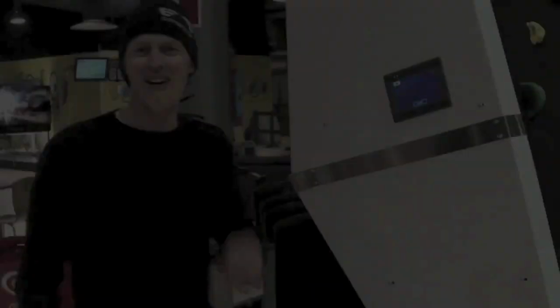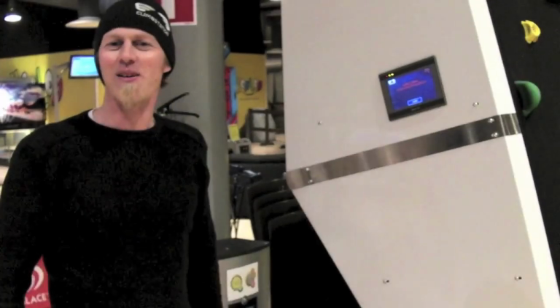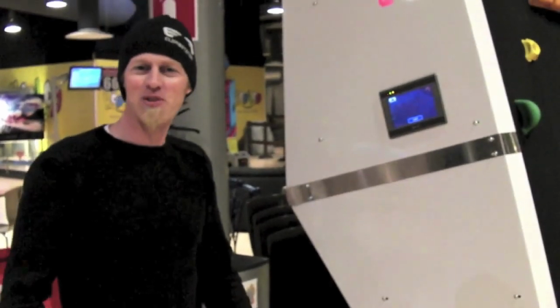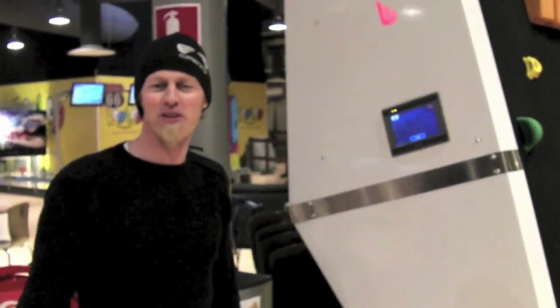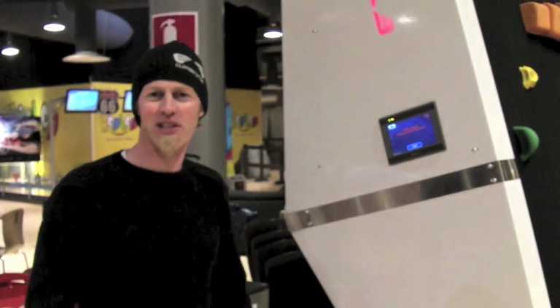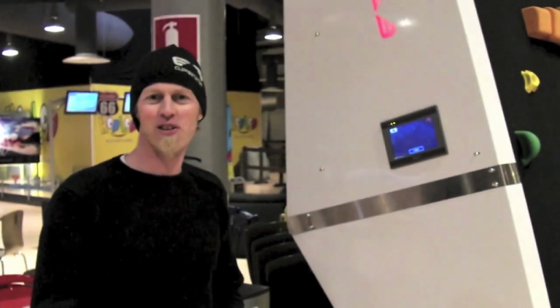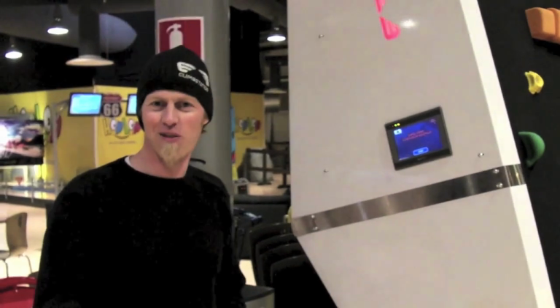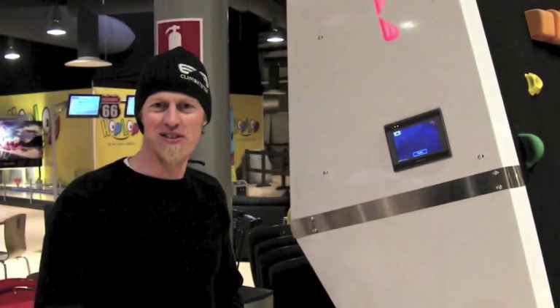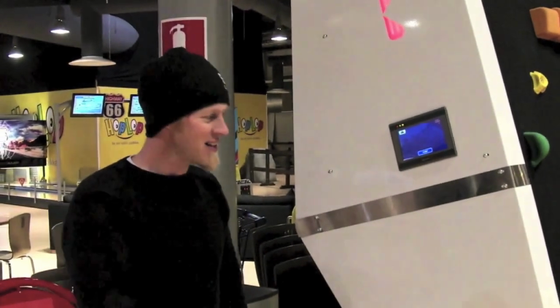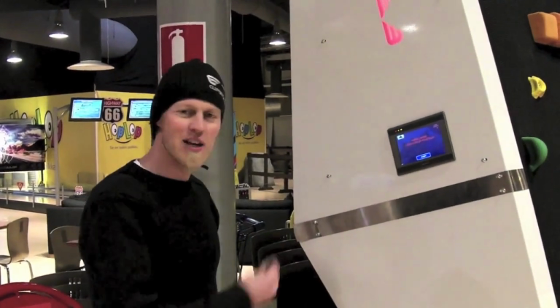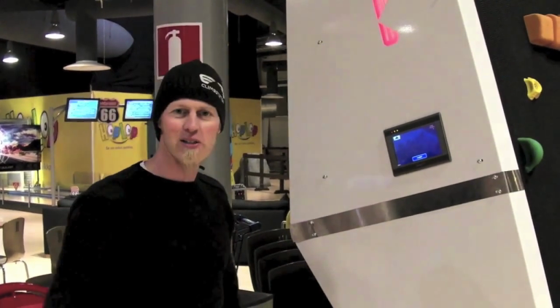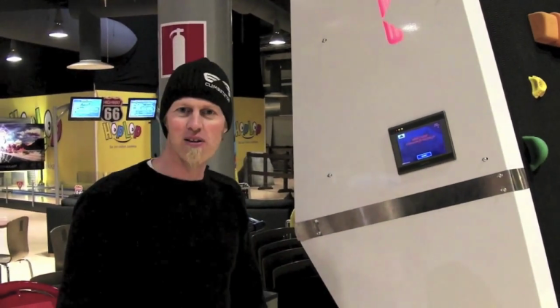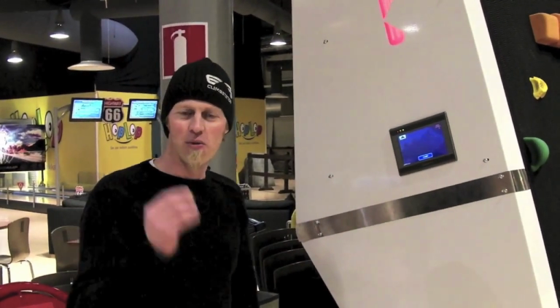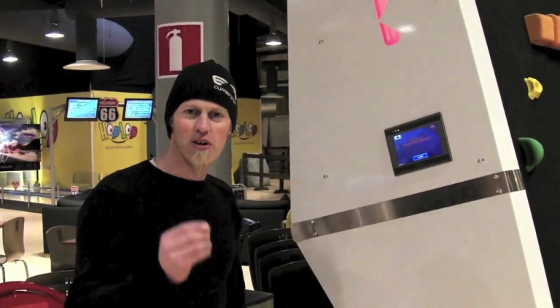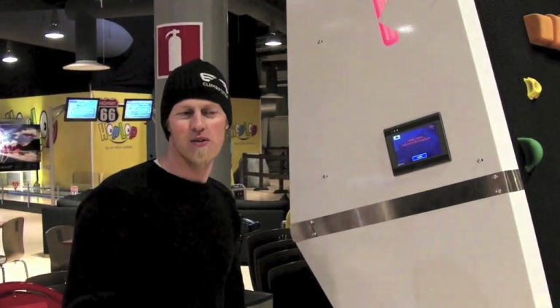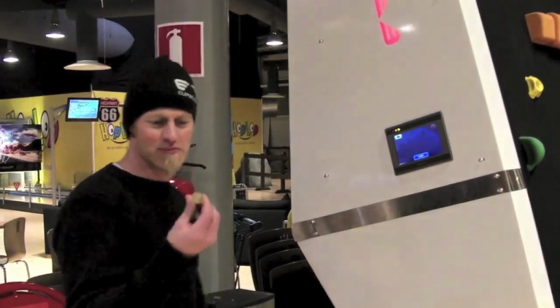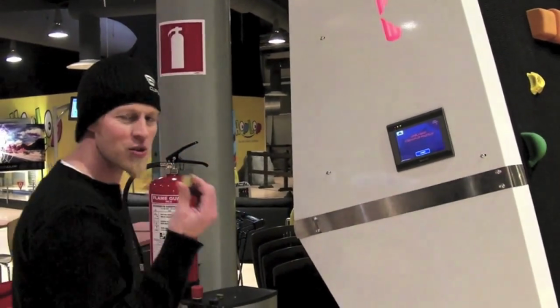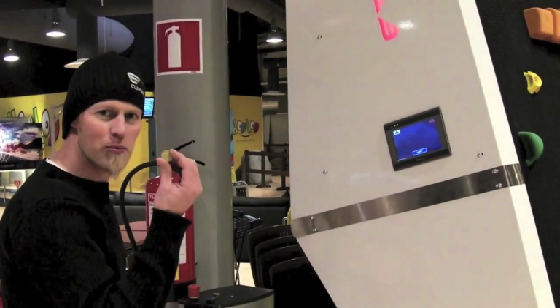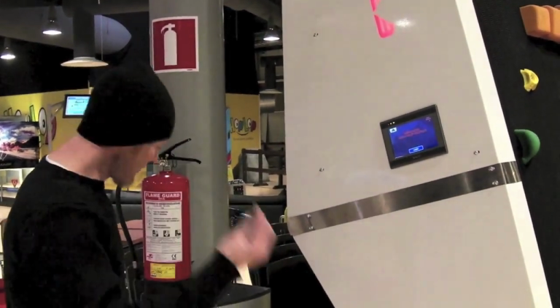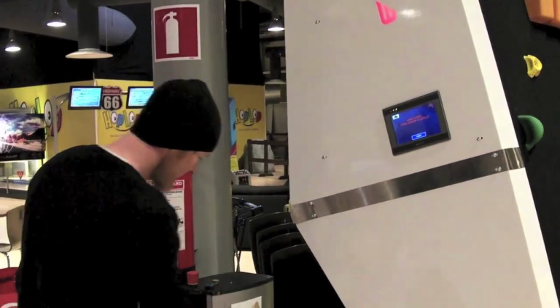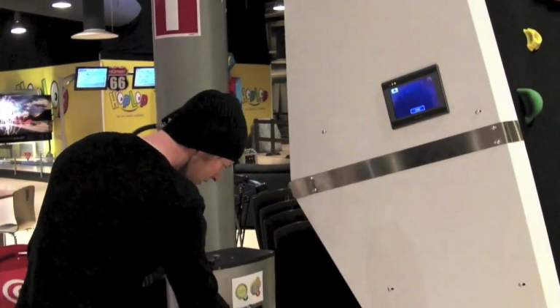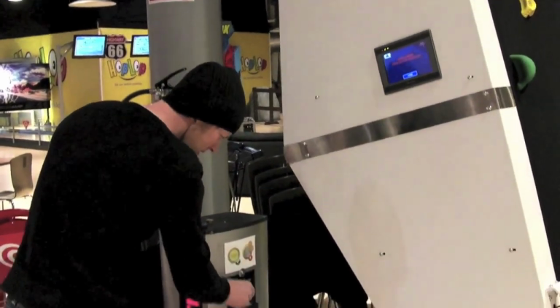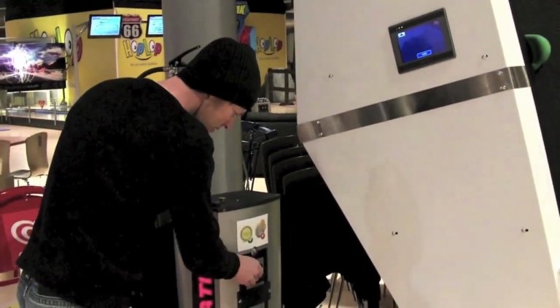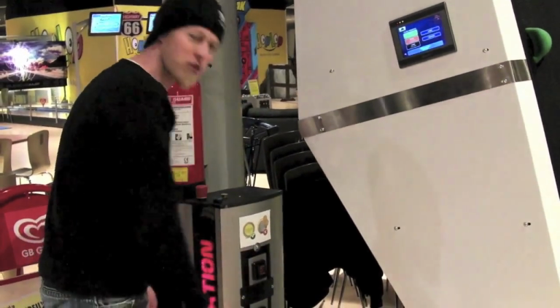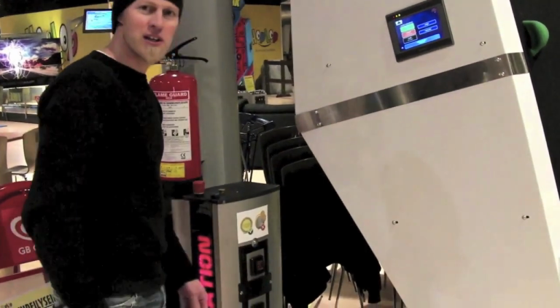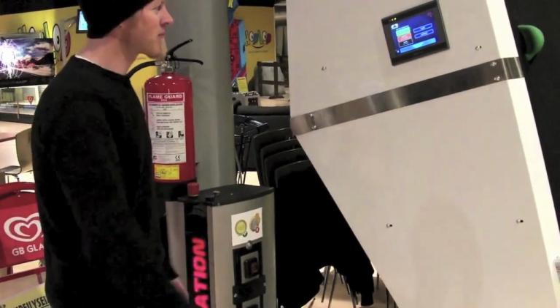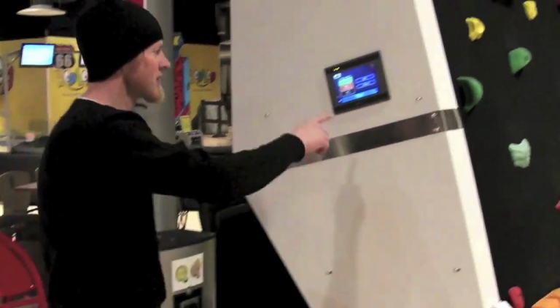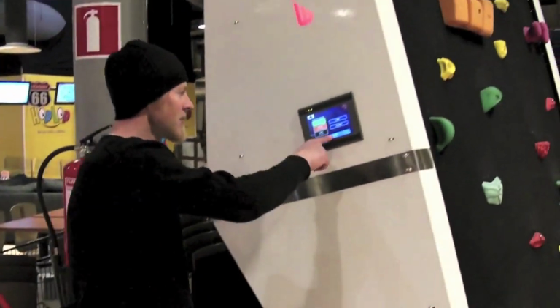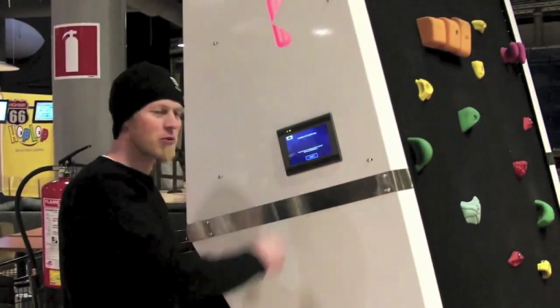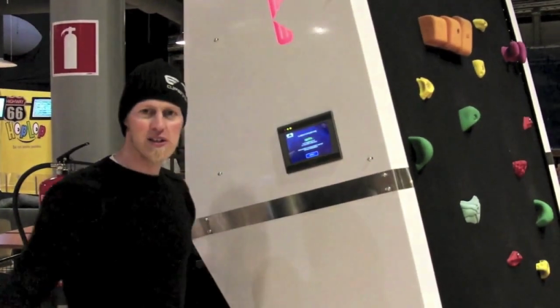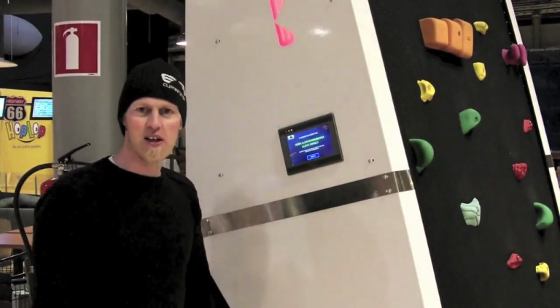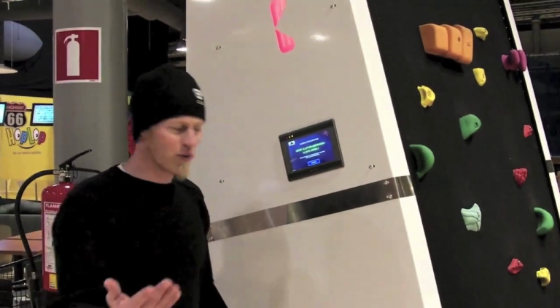Hi, my name is Jim Peters and I am the sales director for Climb Session. This is our latest wall with a coin or token operated system. Put the token in, press quick start and go to the wall.